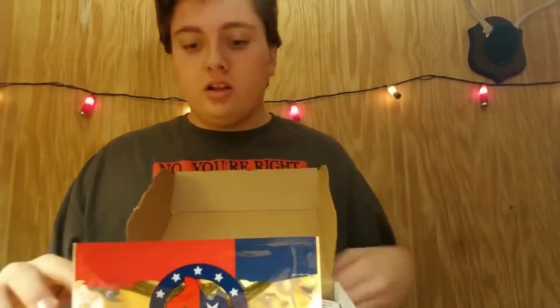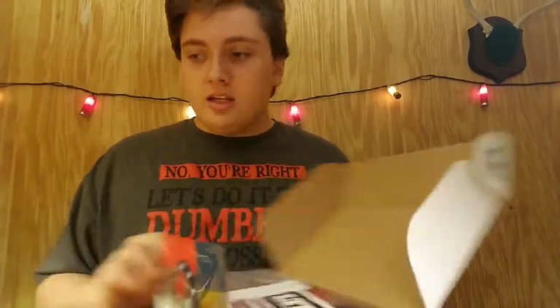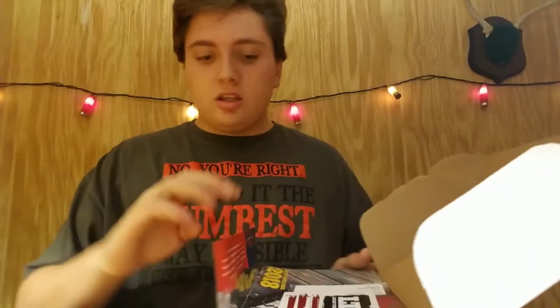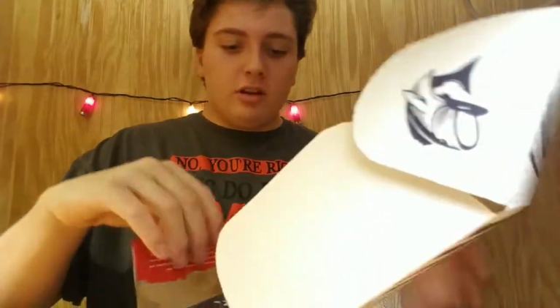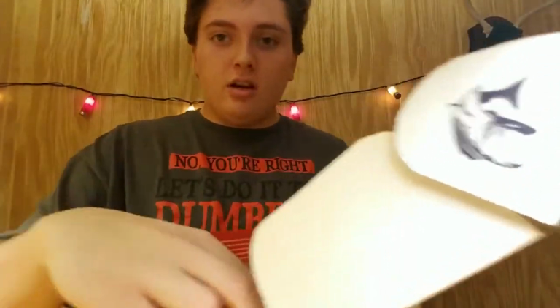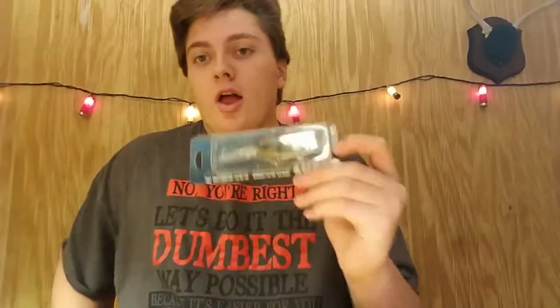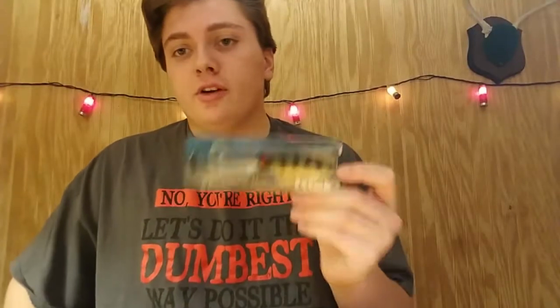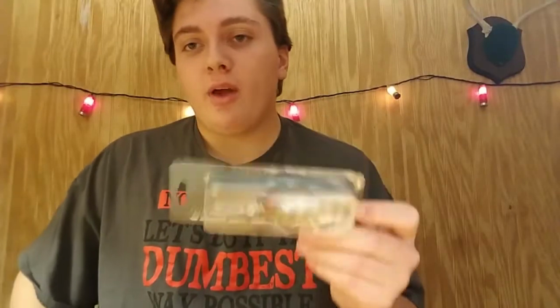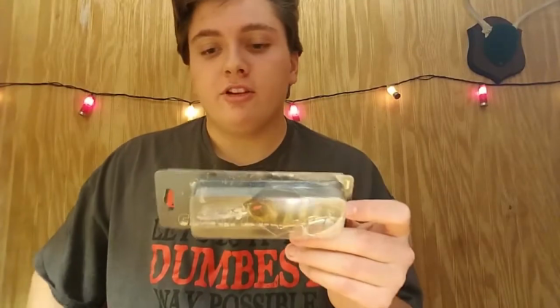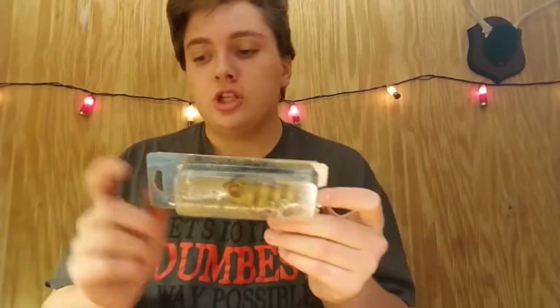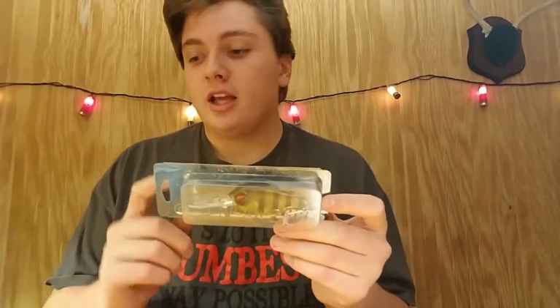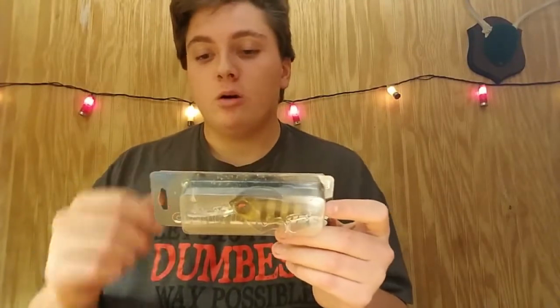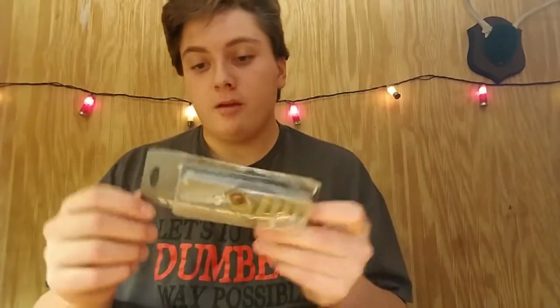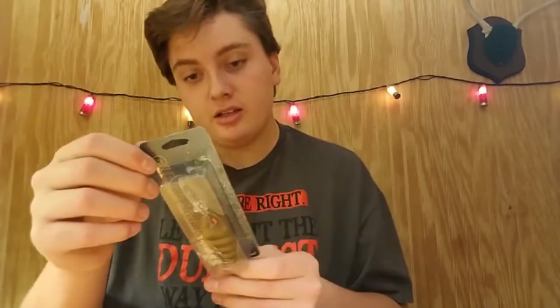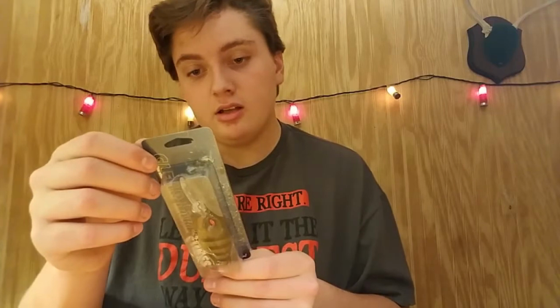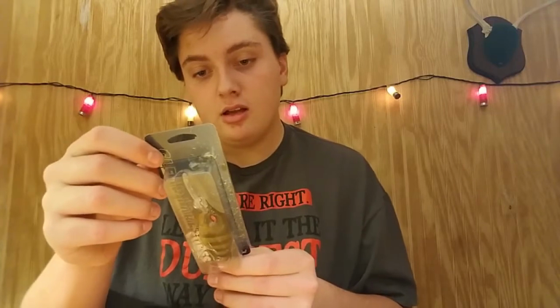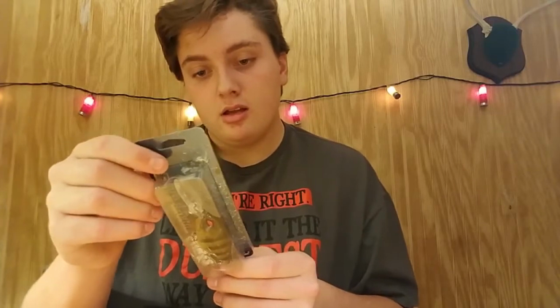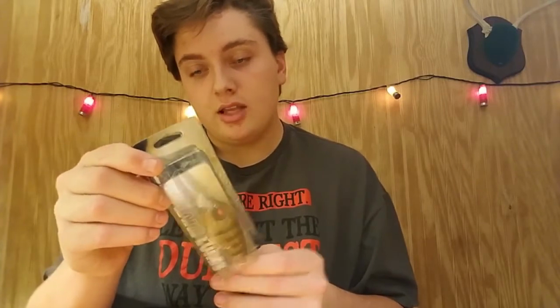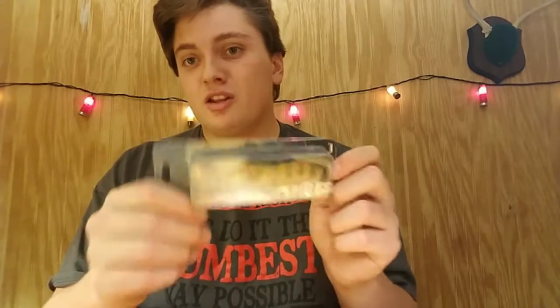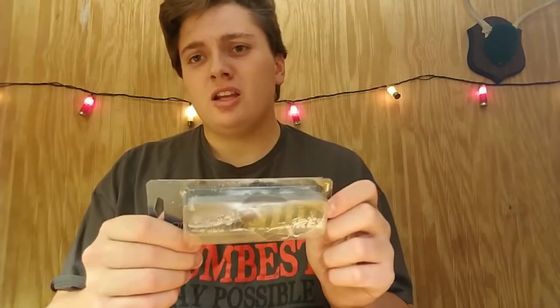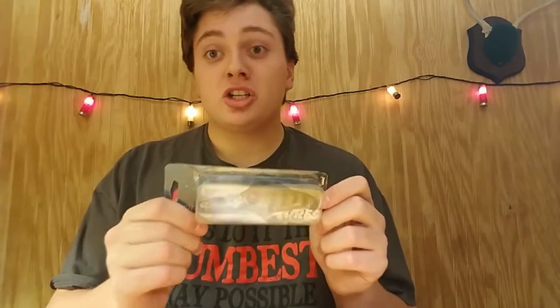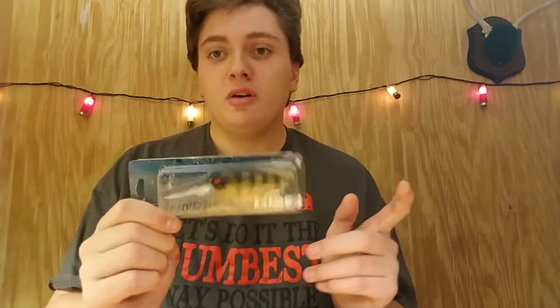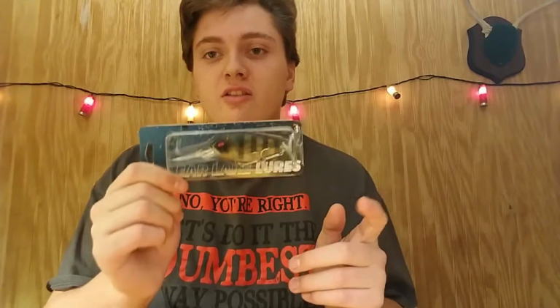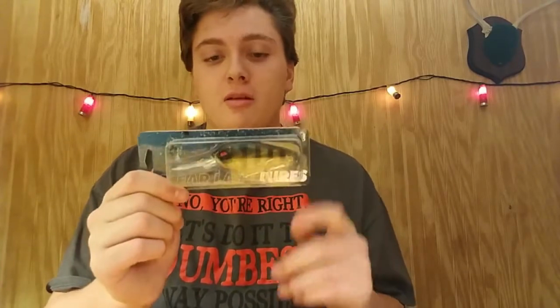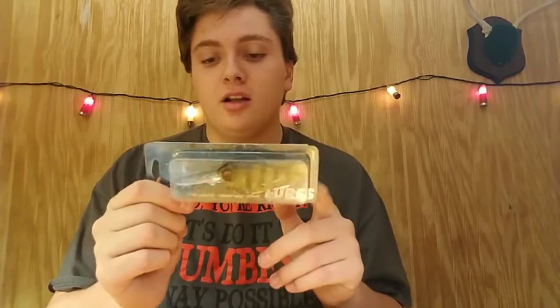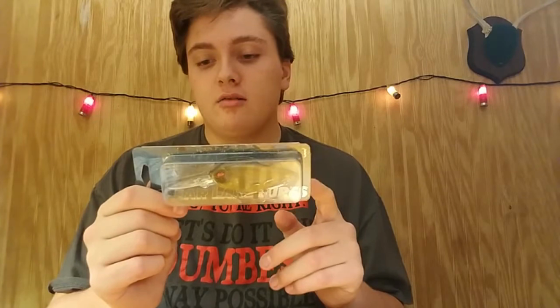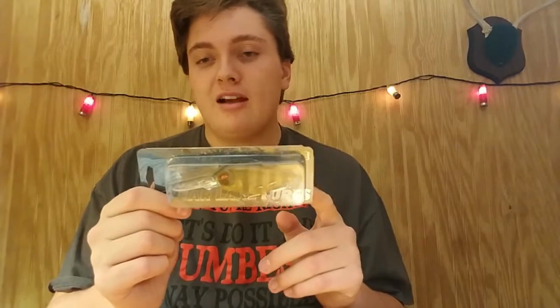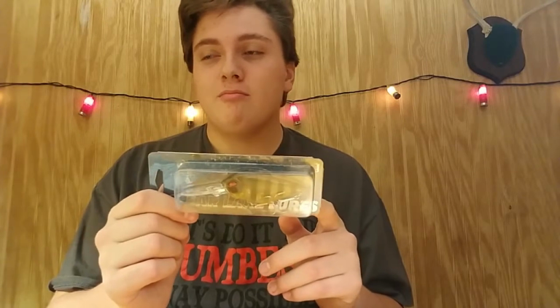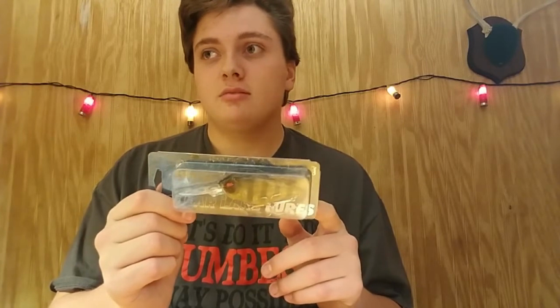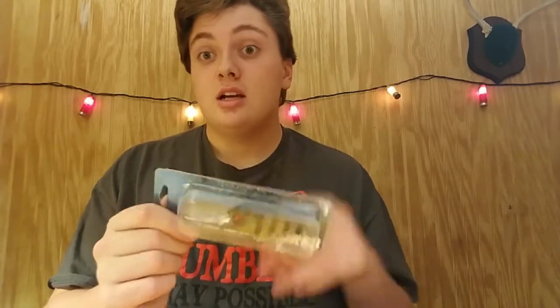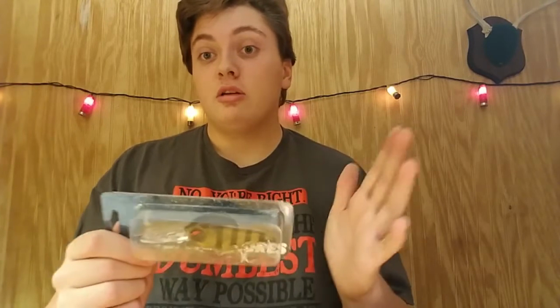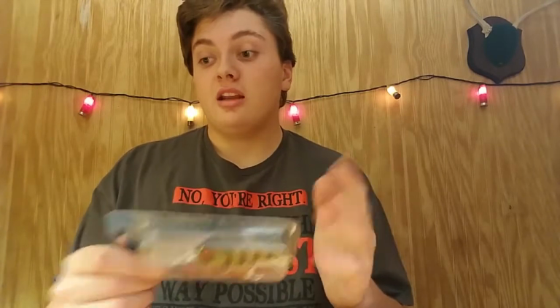I see a lot of different things in here. First up we have this G-Crank. It's a big ol' crankbait. Depth is 3 meters — don't know what that is in feet, not a clue what that is.